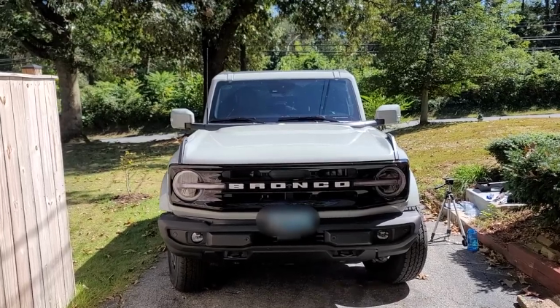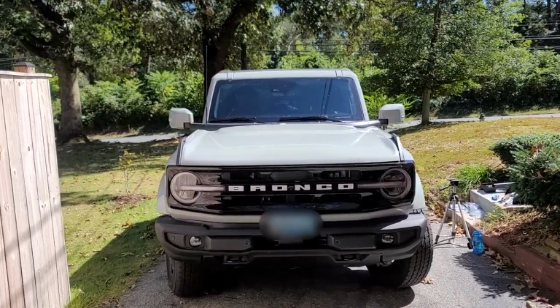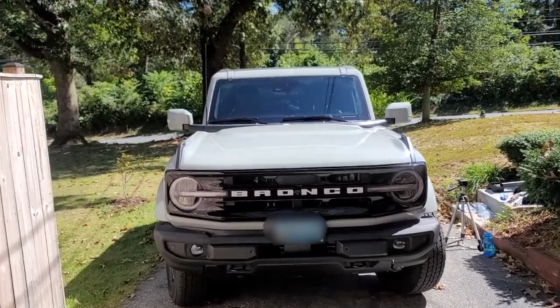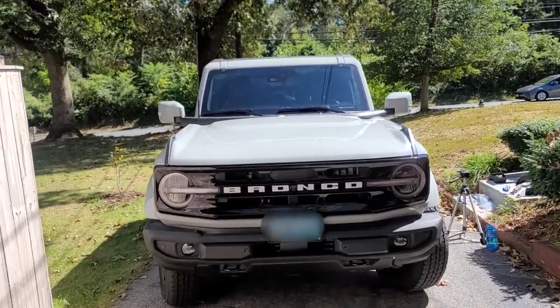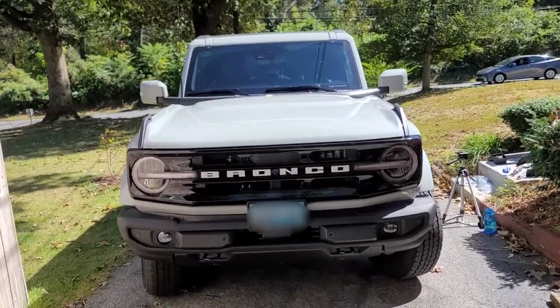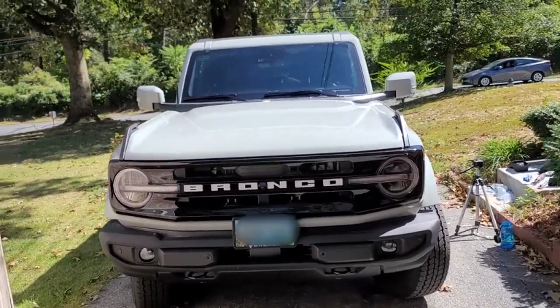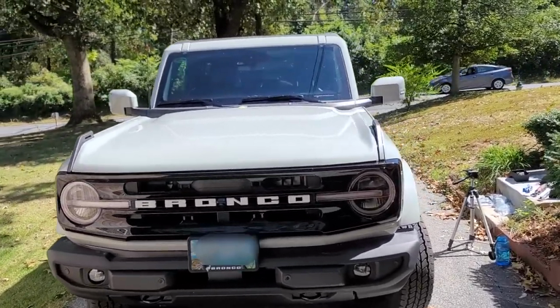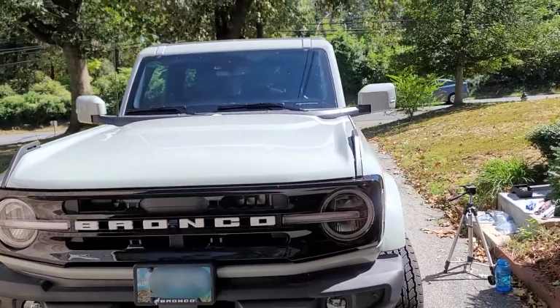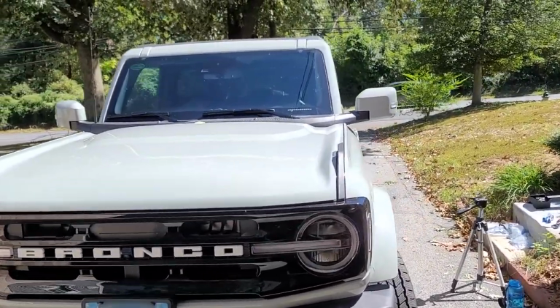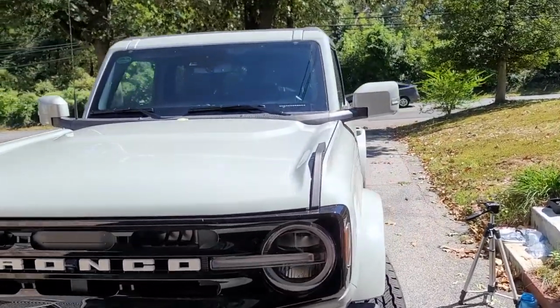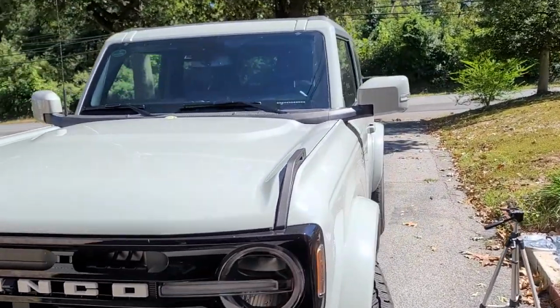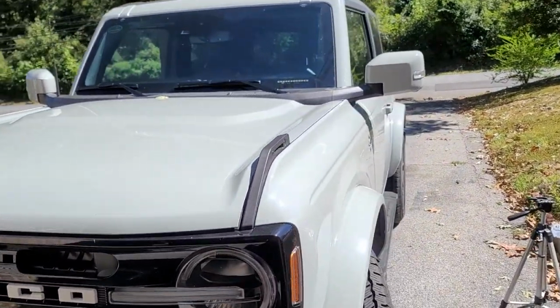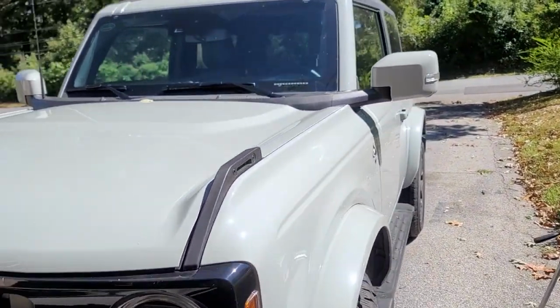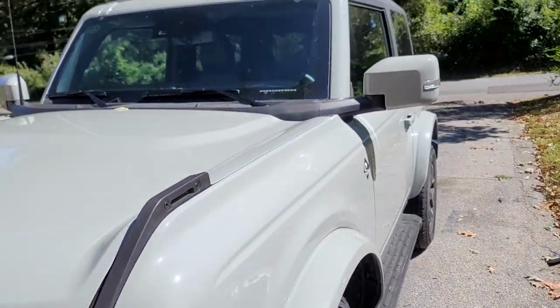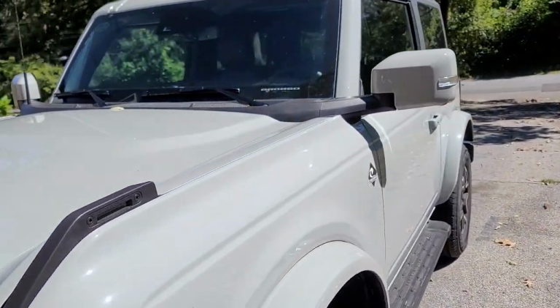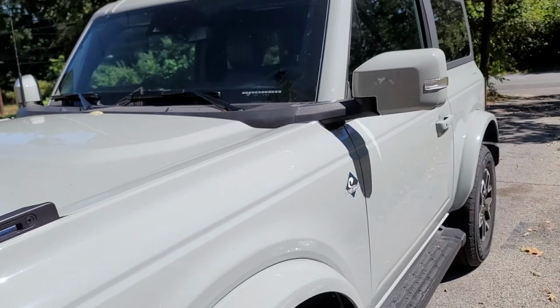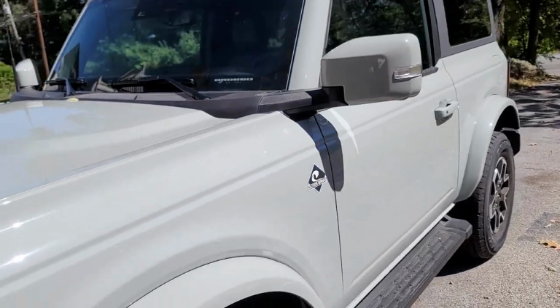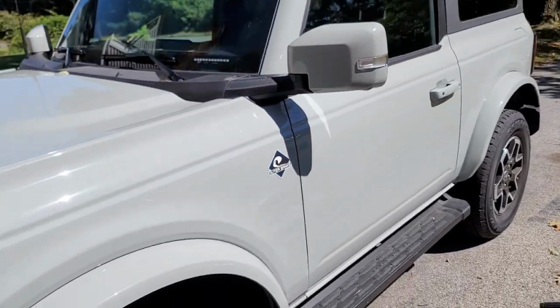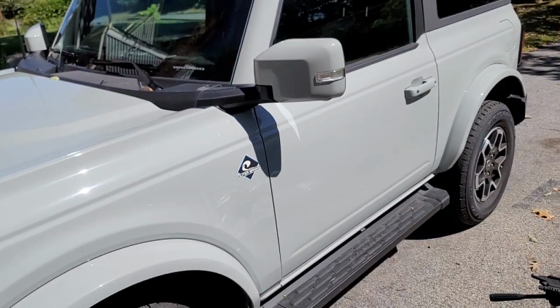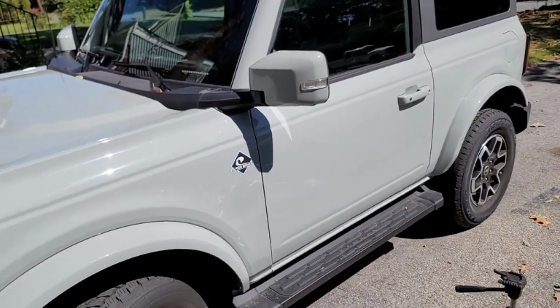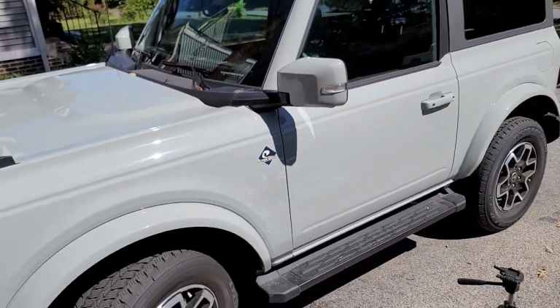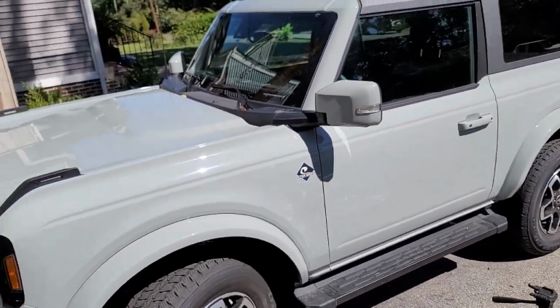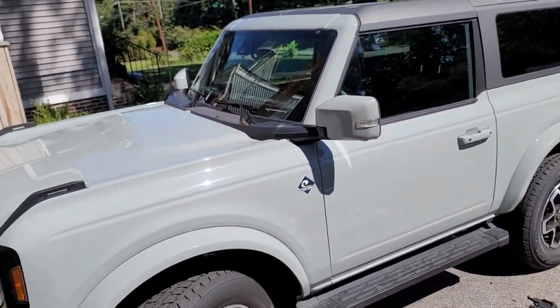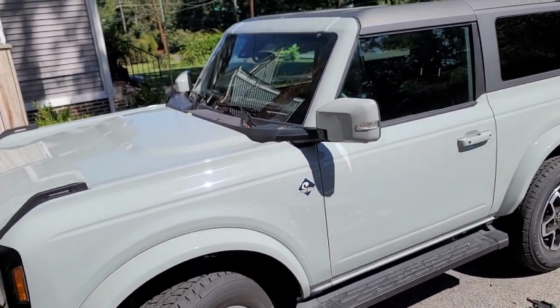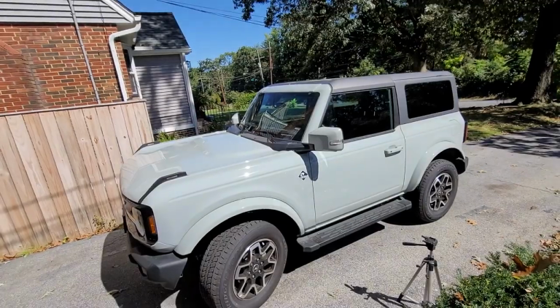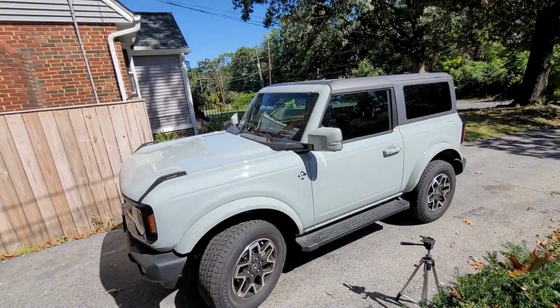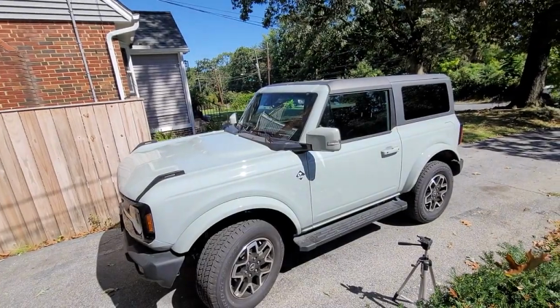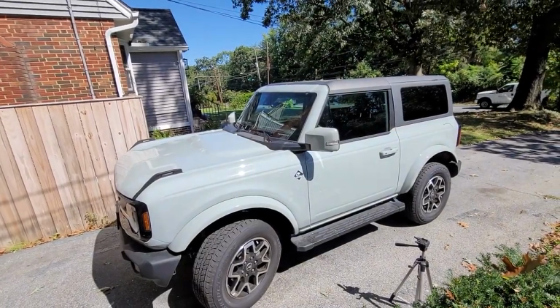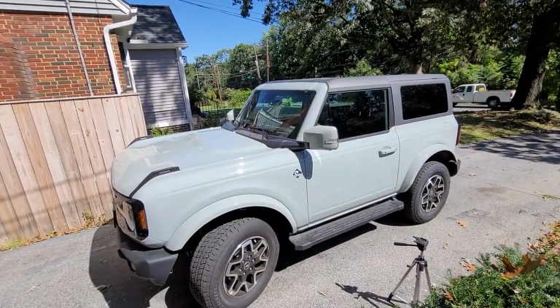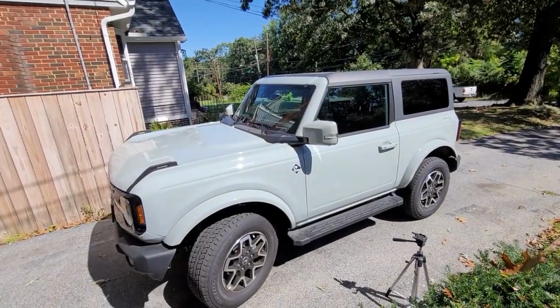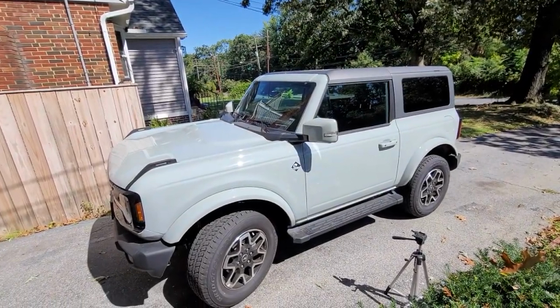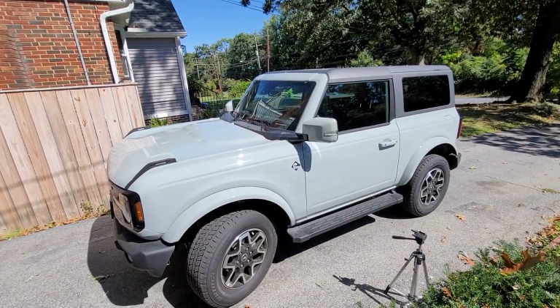Here in Exhibit A we have a two-door Bronco without a roof rack, but not for much longer — it is a dealer's sin that must now be cleansed.